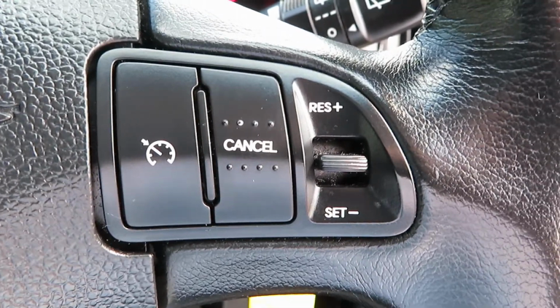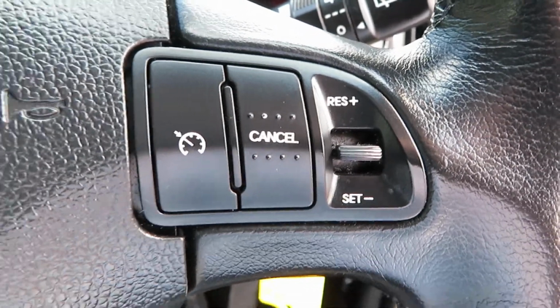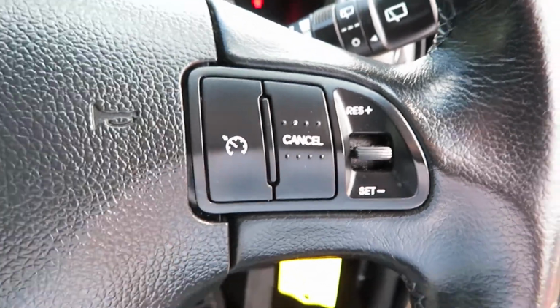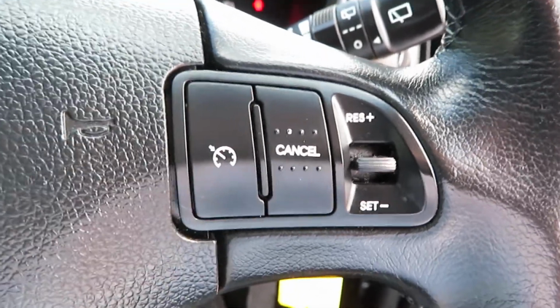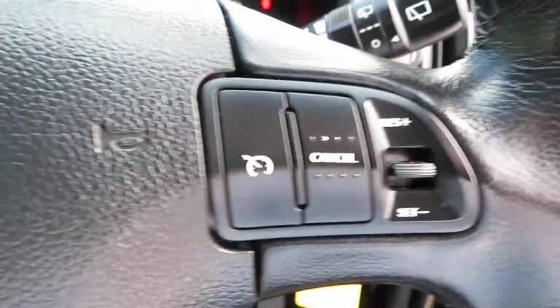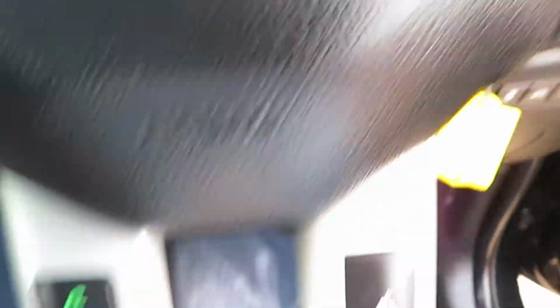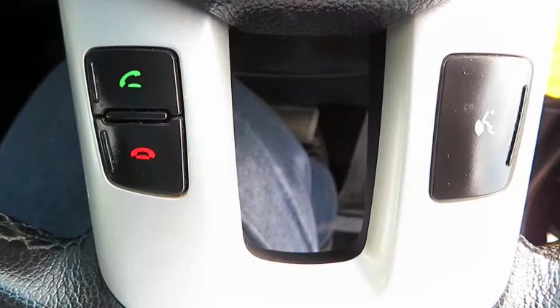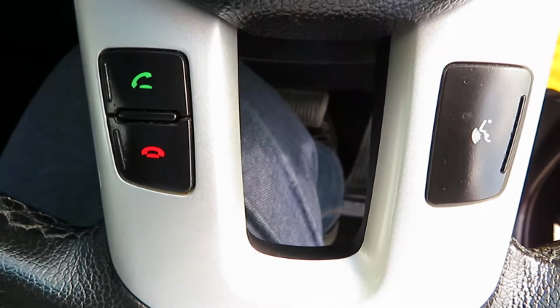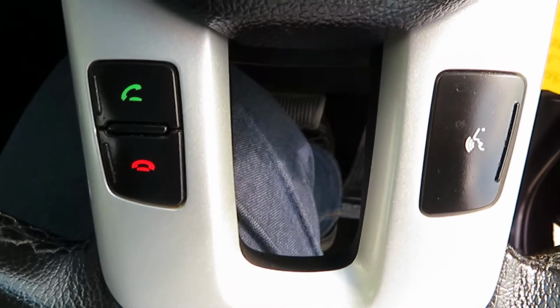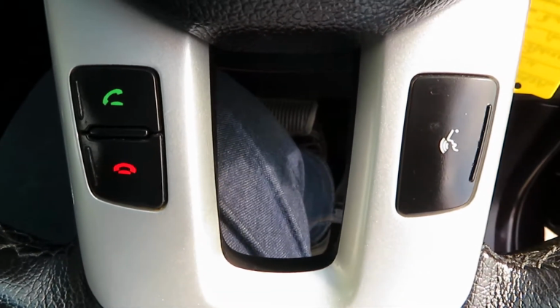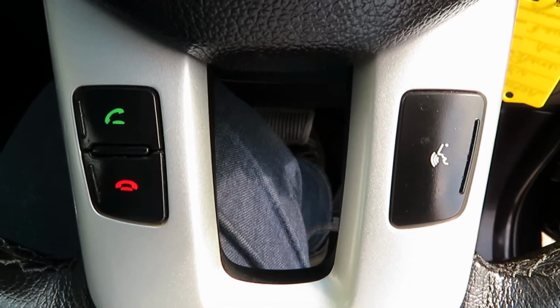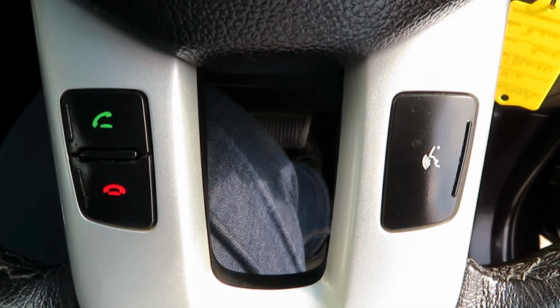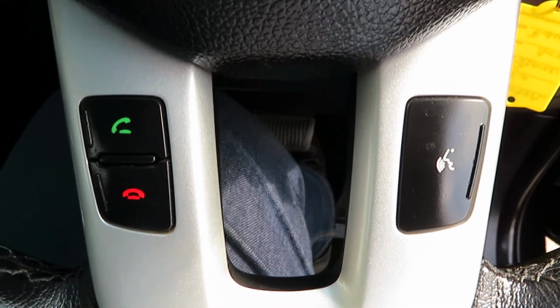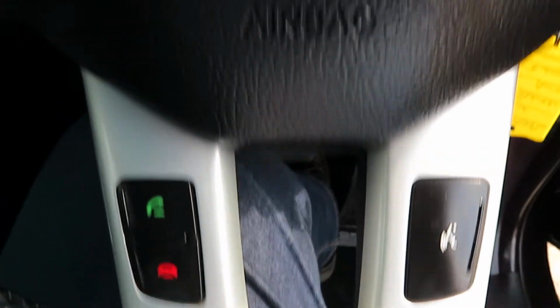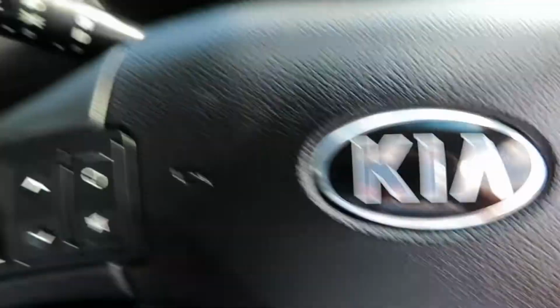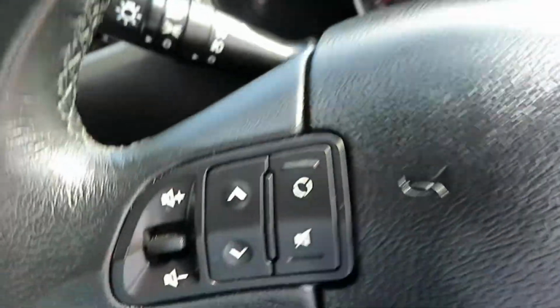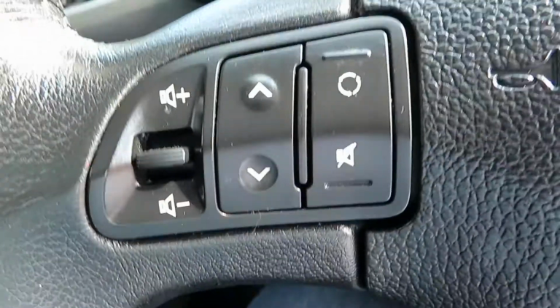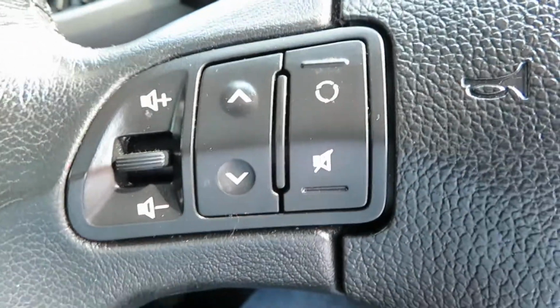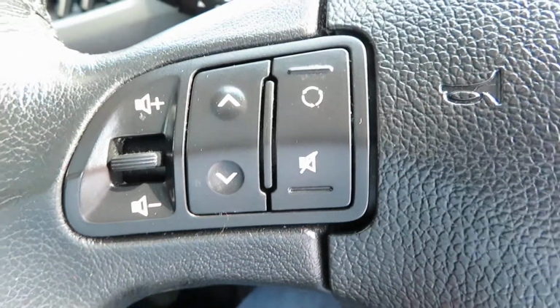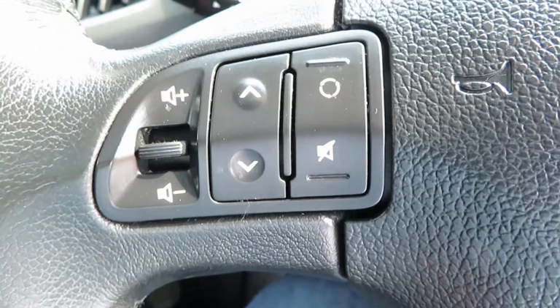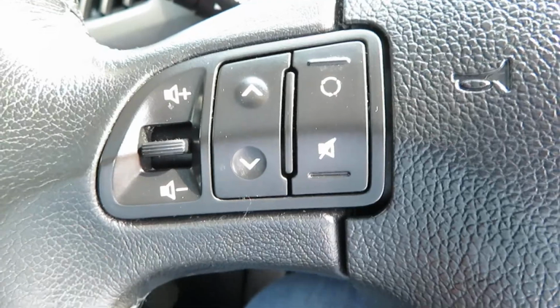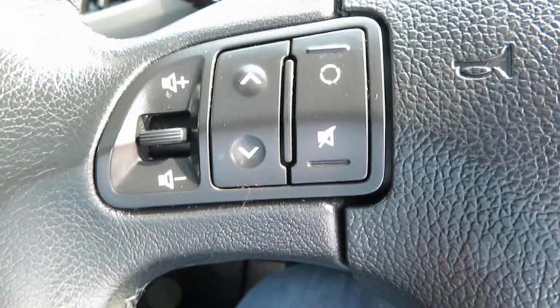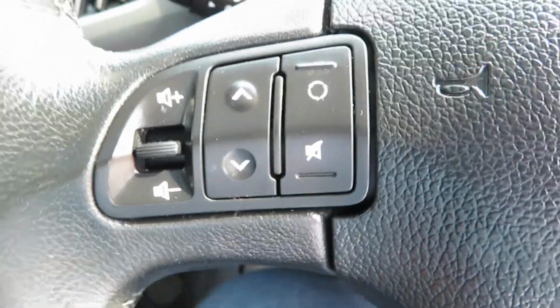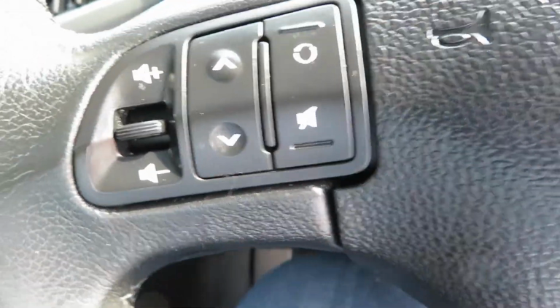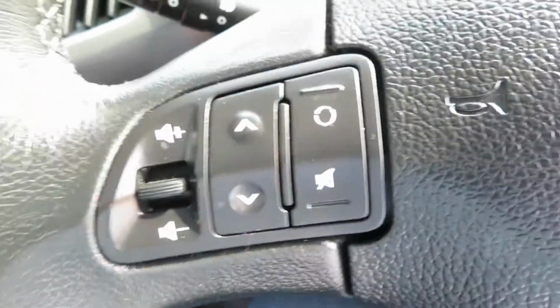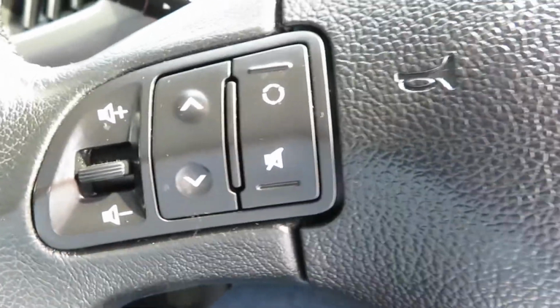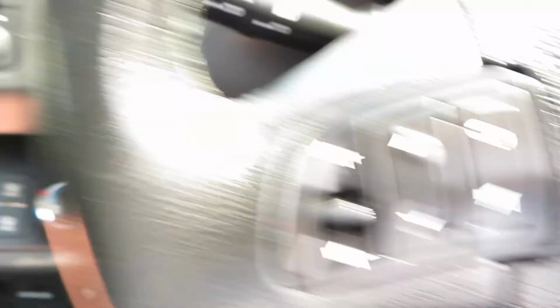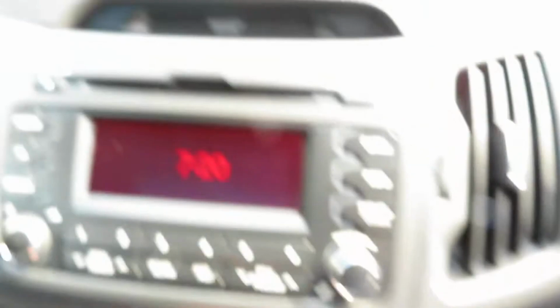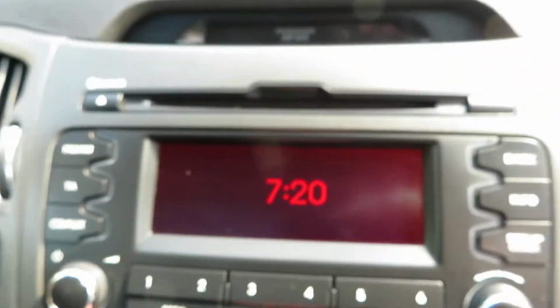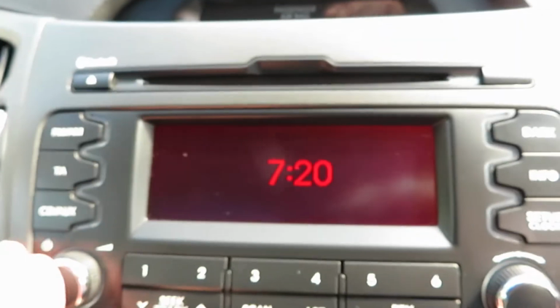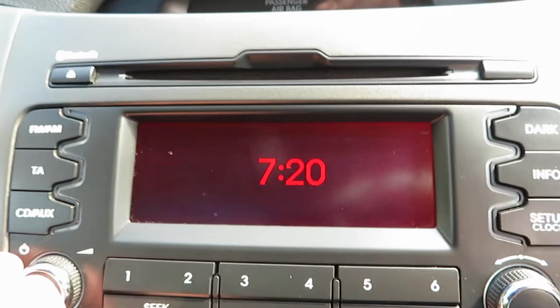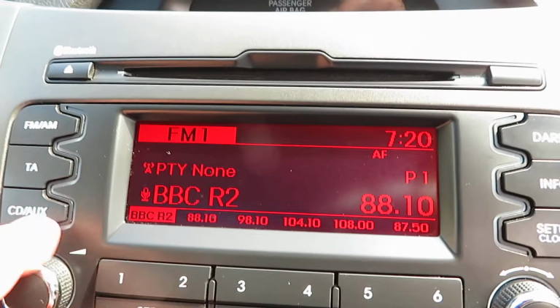On the other side you've got your lights, cruise control, telephone and voice activation at the bottom, and then your volume control, changing your channels, and other bits and pieces on that one there.